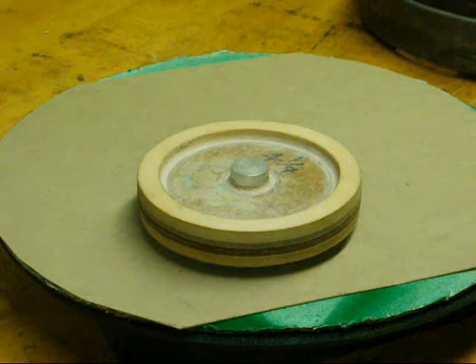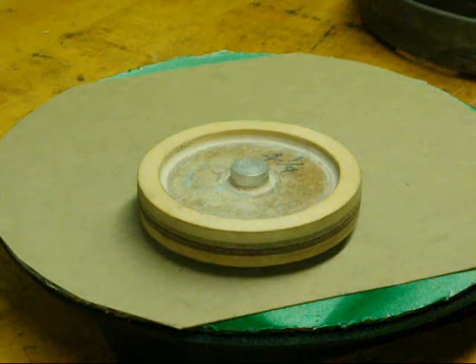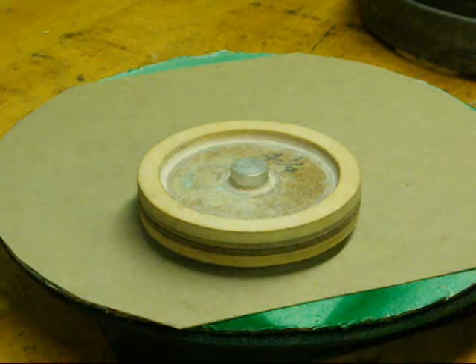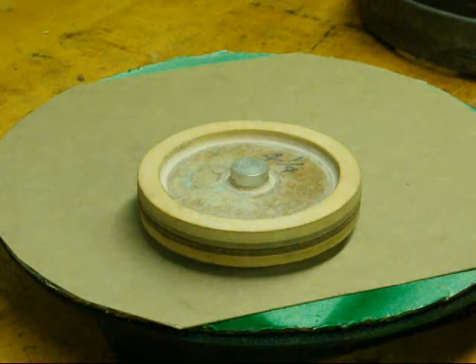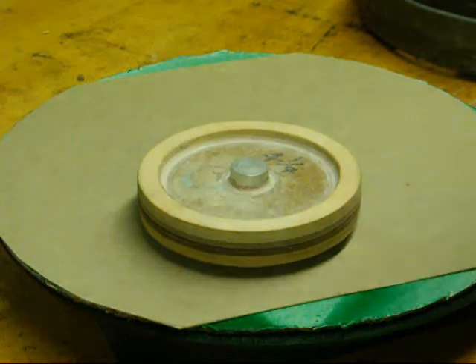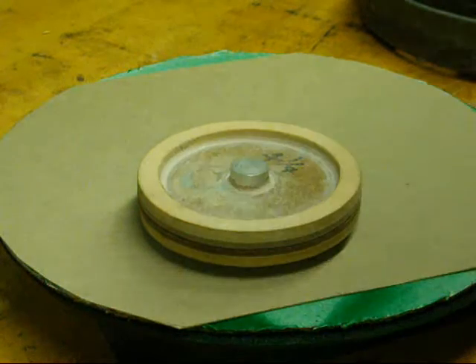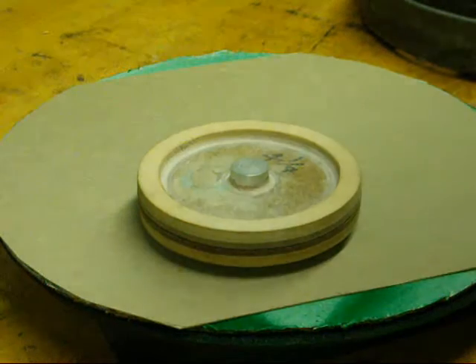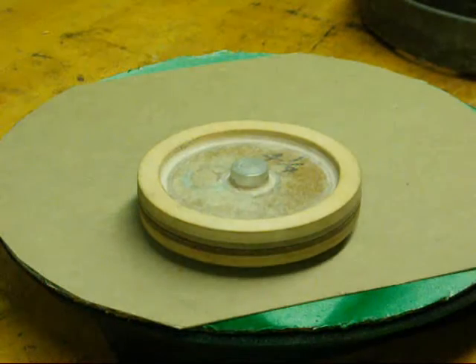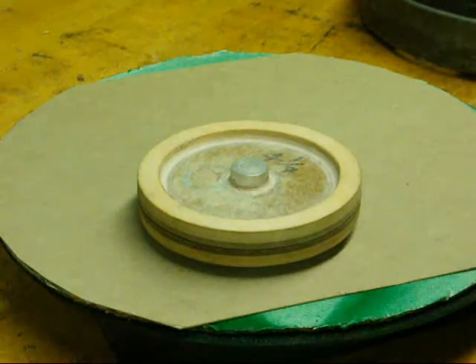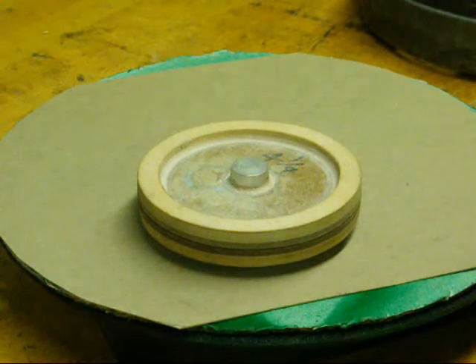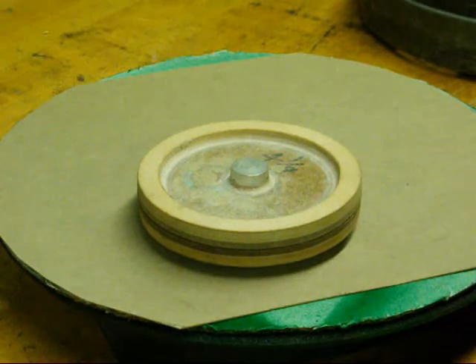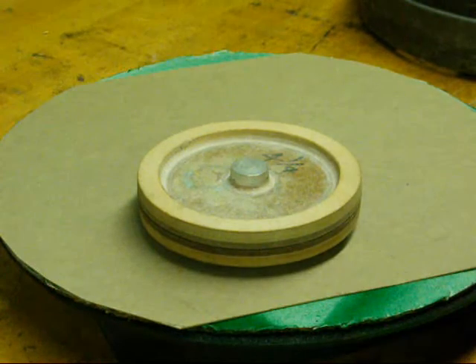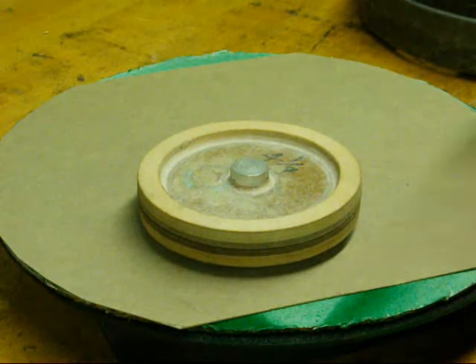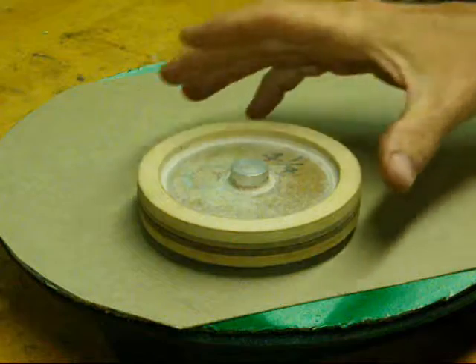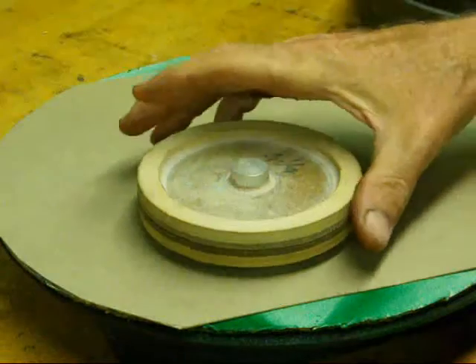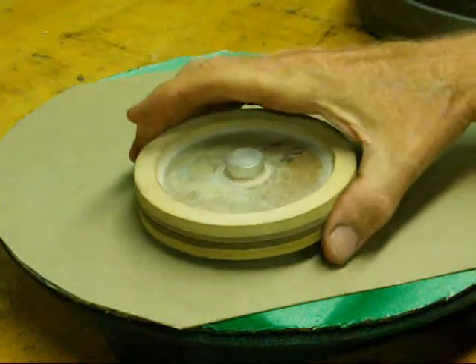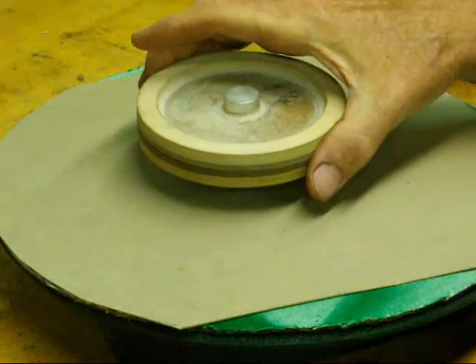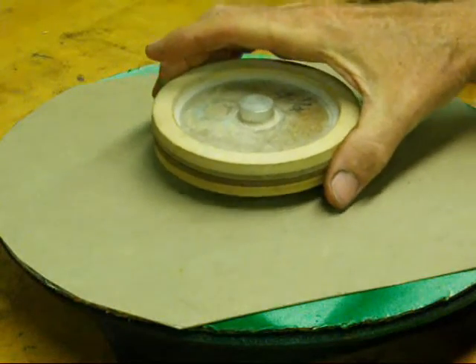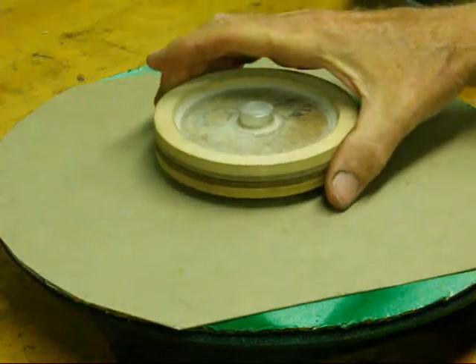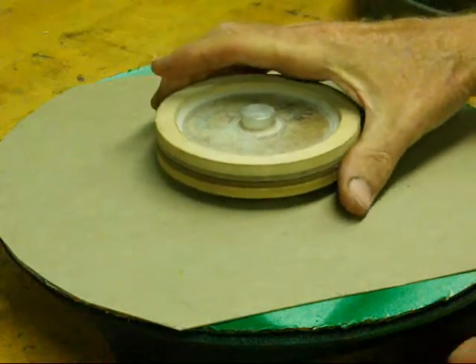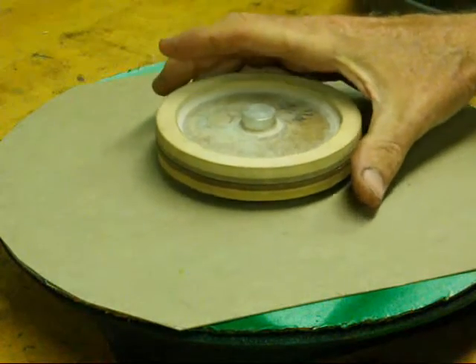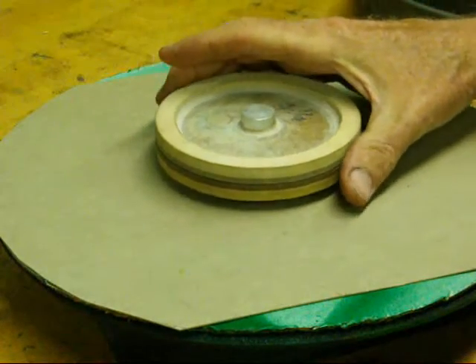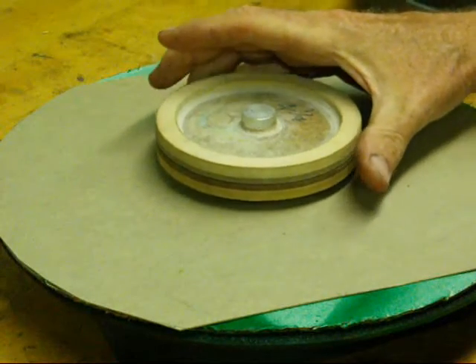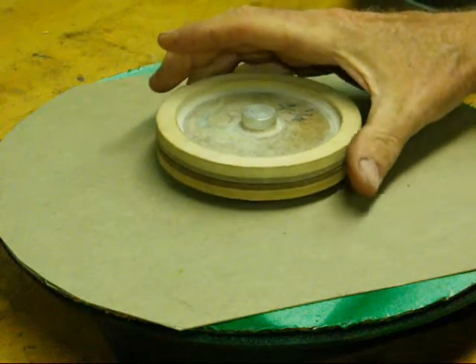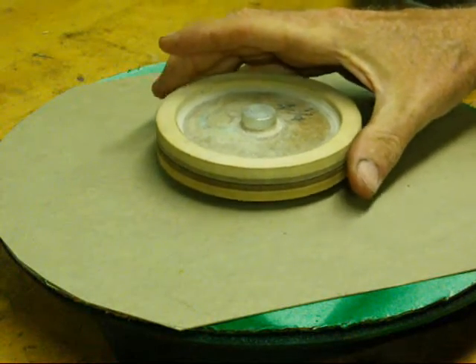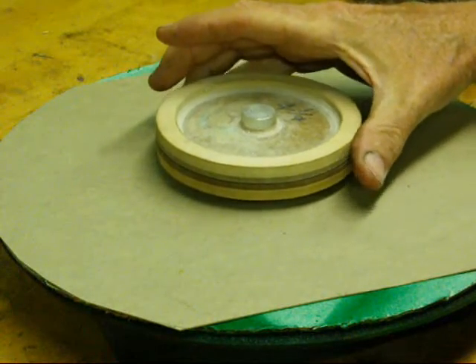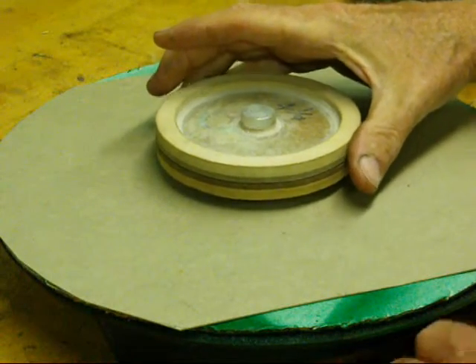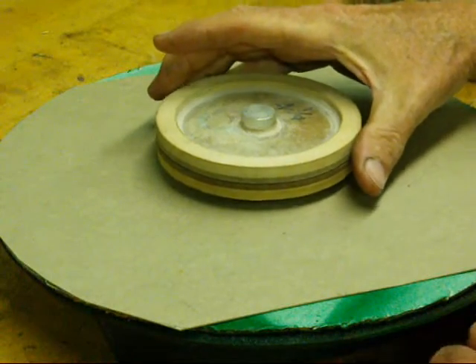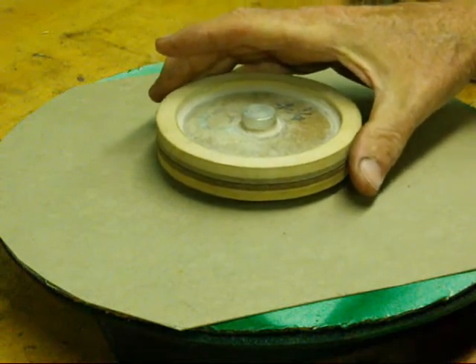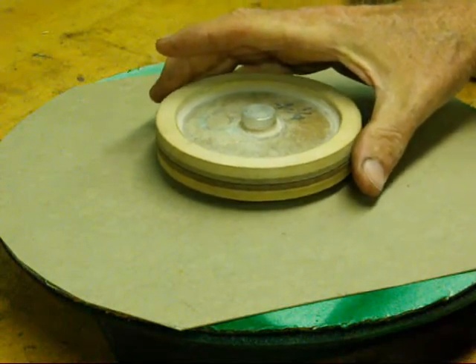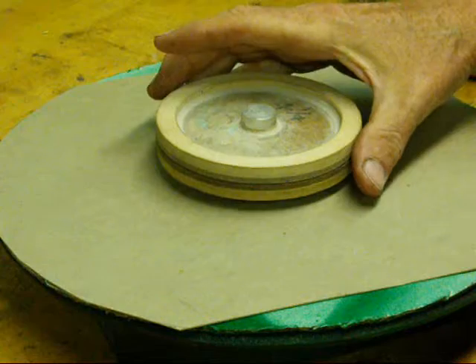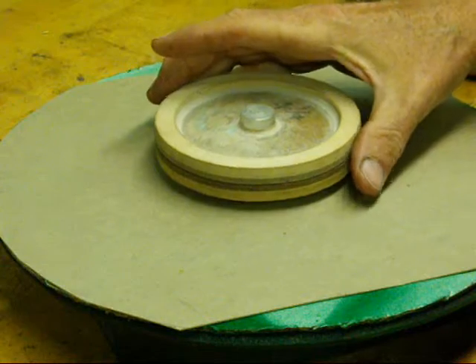Hello again, it's Tubal Cain. This is part six of my foundry series and today I wanted to talk to you a little bit about irregular parting lines or parting planes.